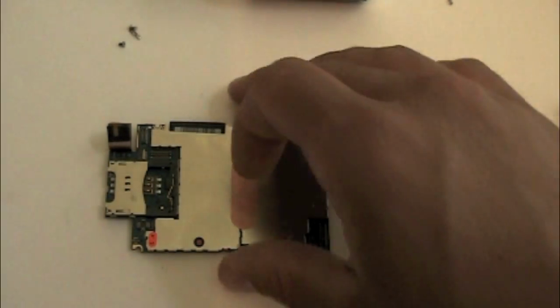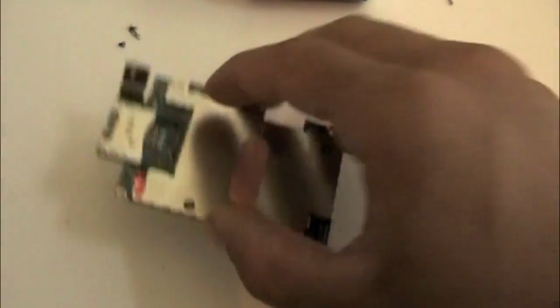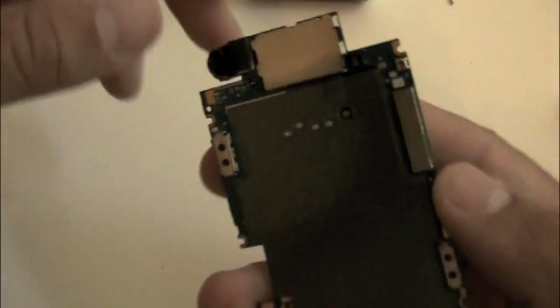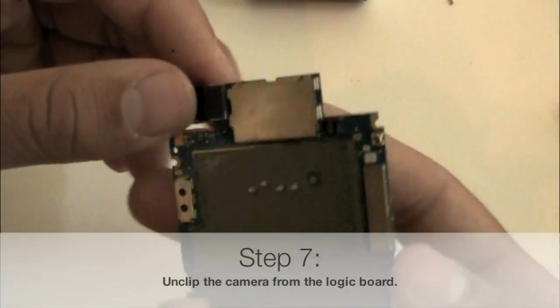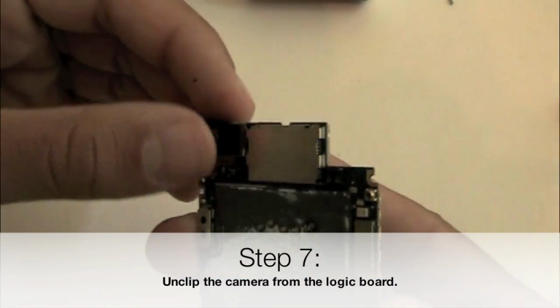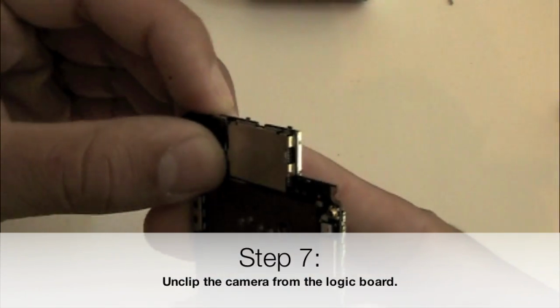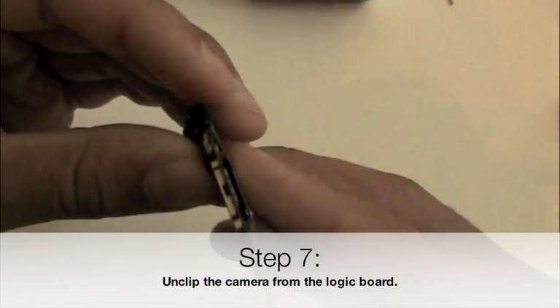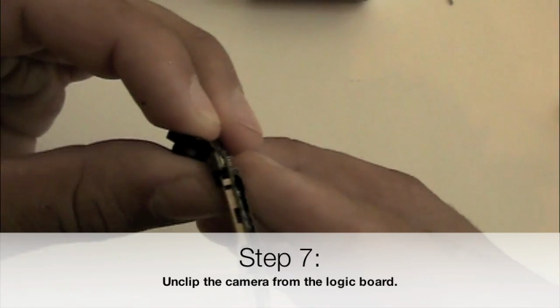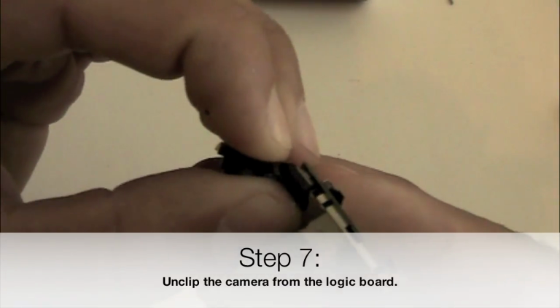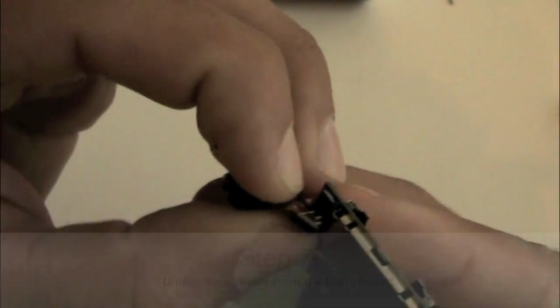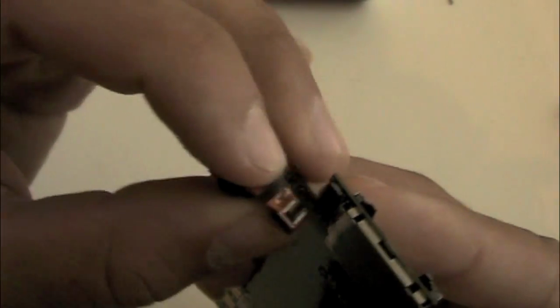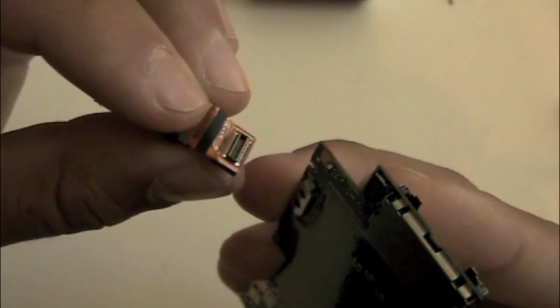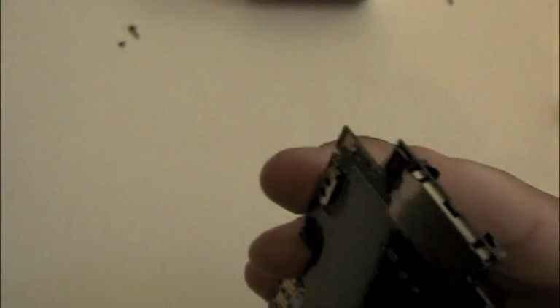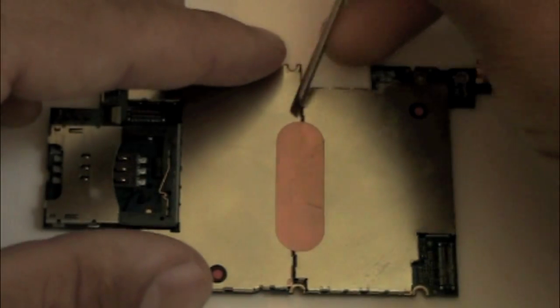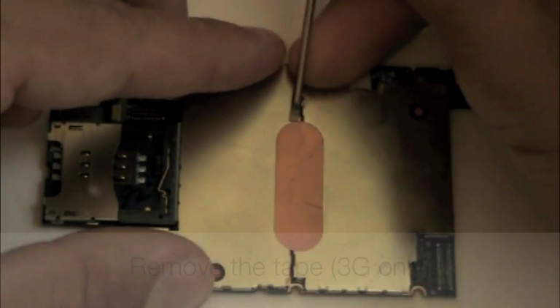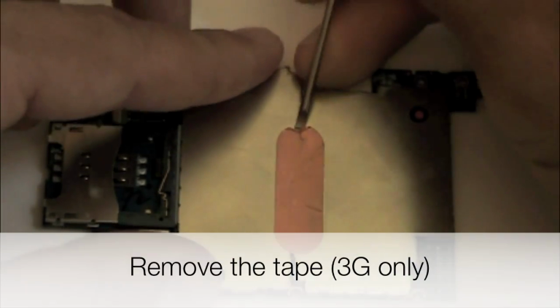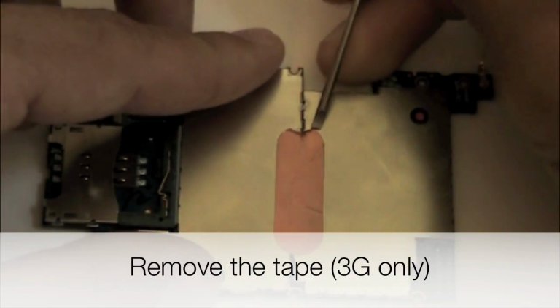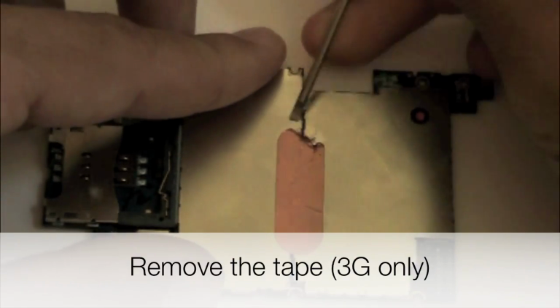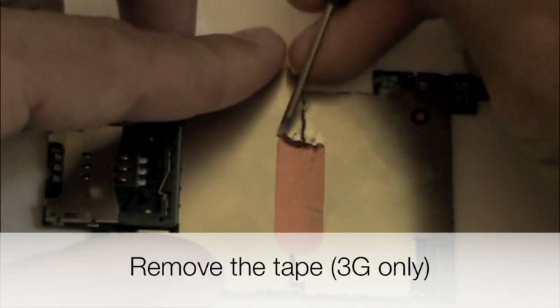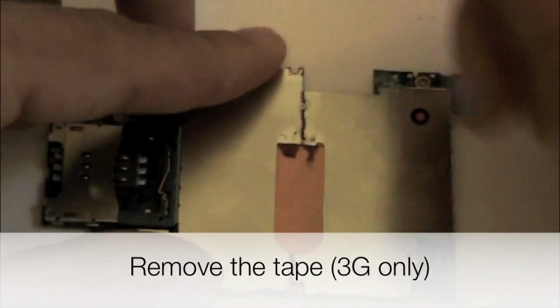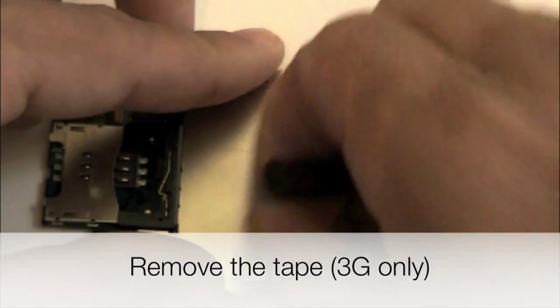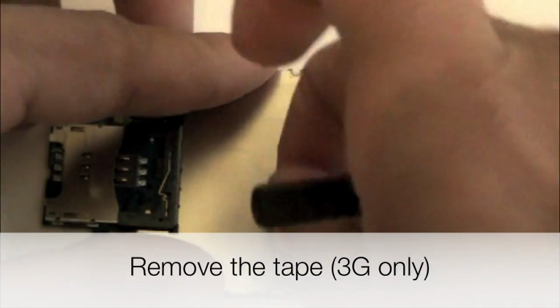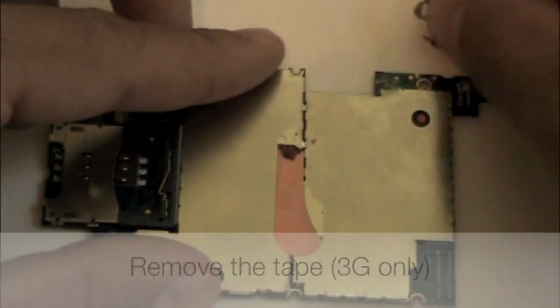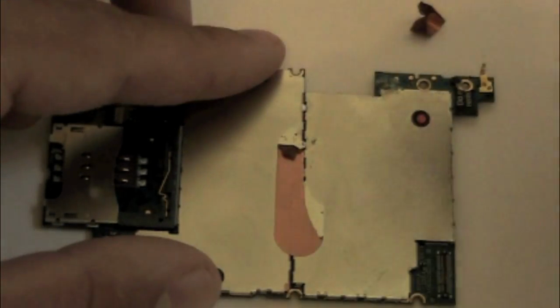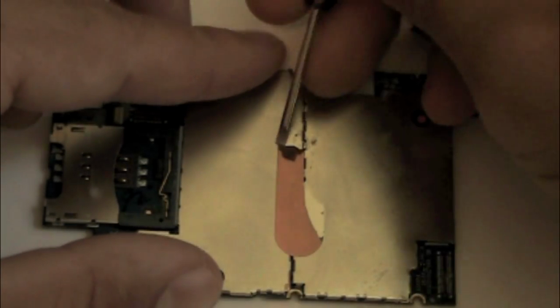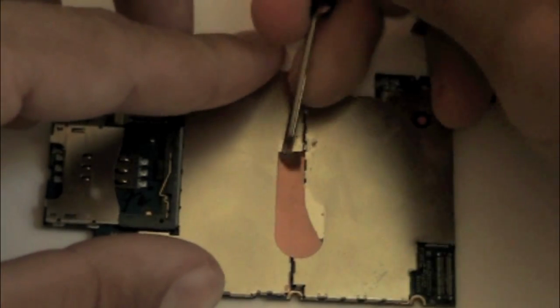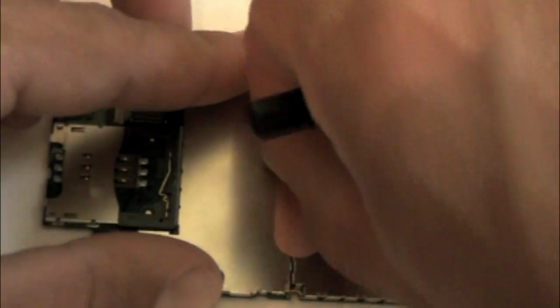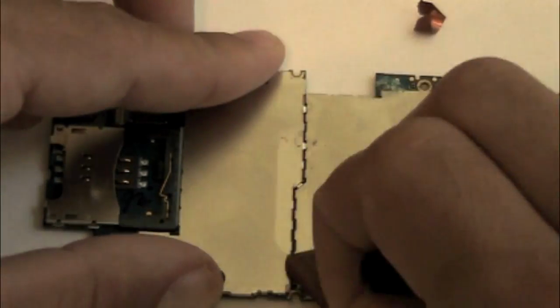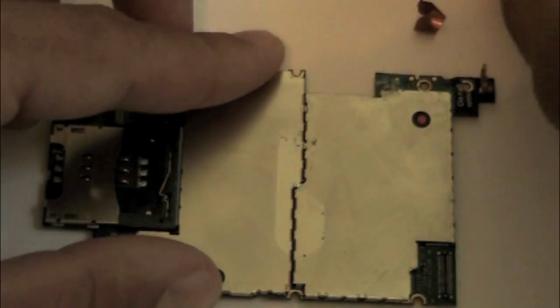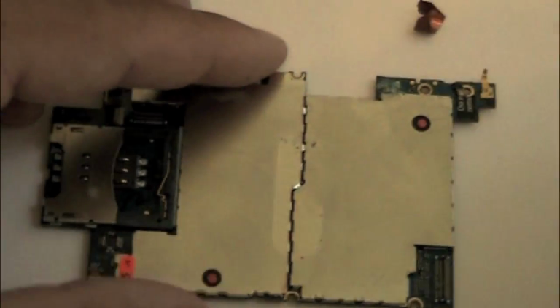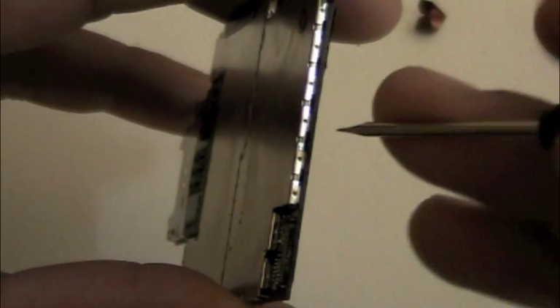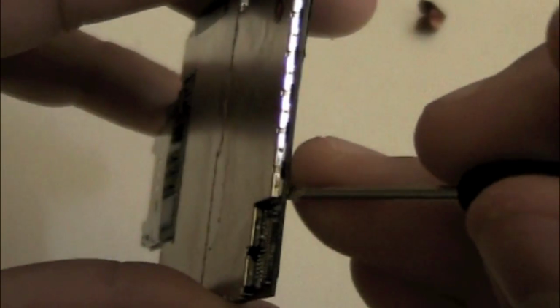At this point, once you have the logic board removed, you can now unclip the camera from the back of the logic board. And using your flat screwdriver again, we're going to peel off the tape that crosses the board on the 3G phones. There's no tape on the 3GS.